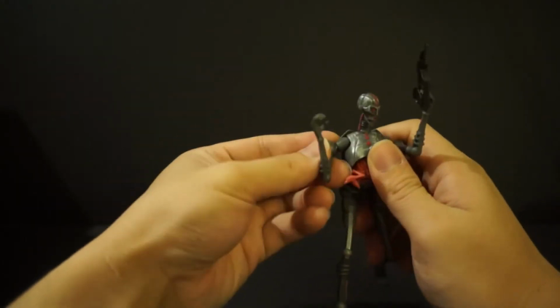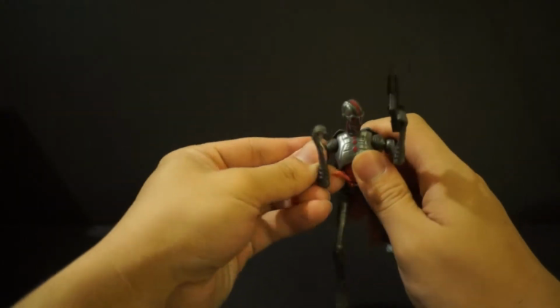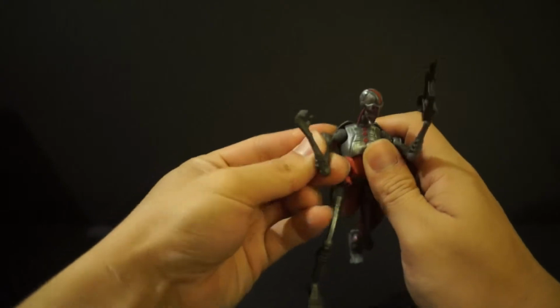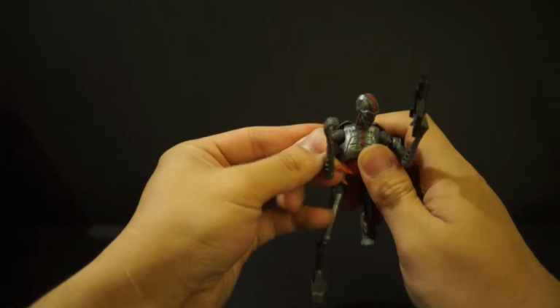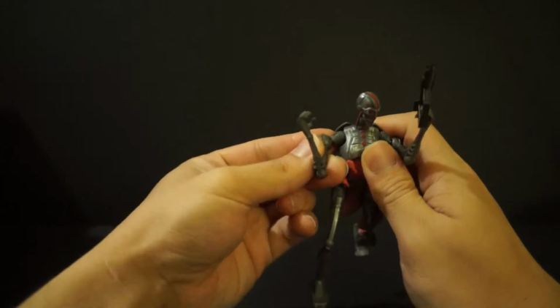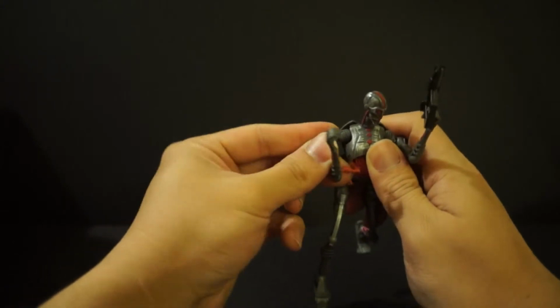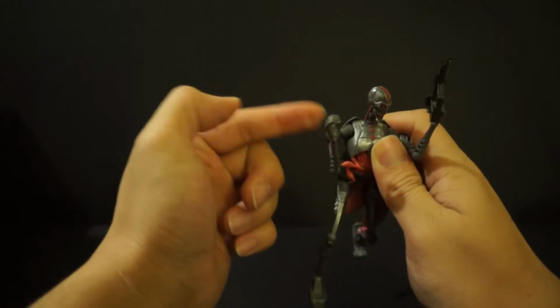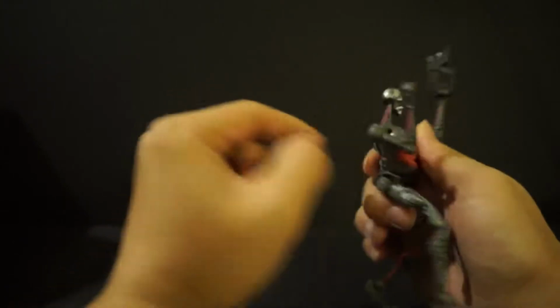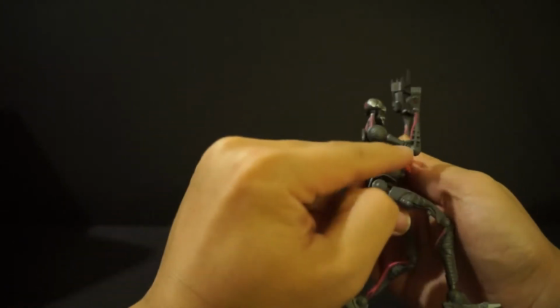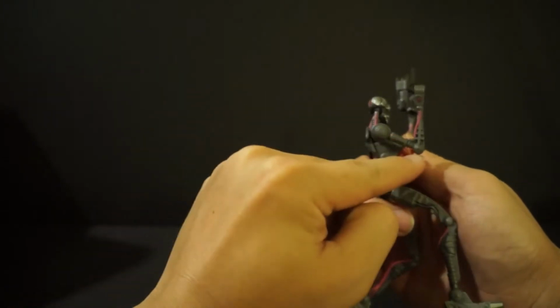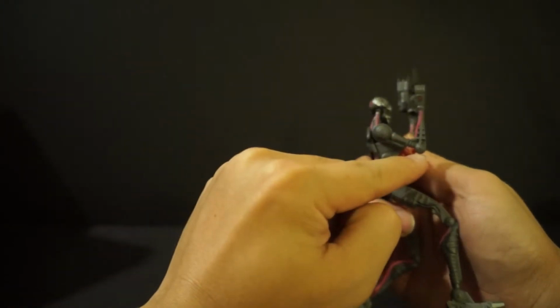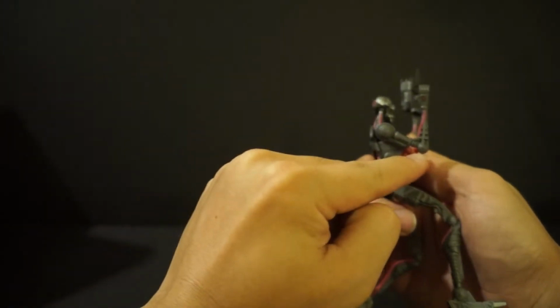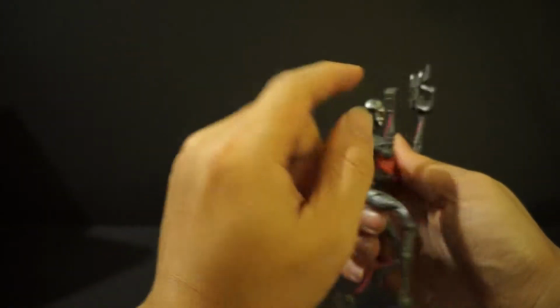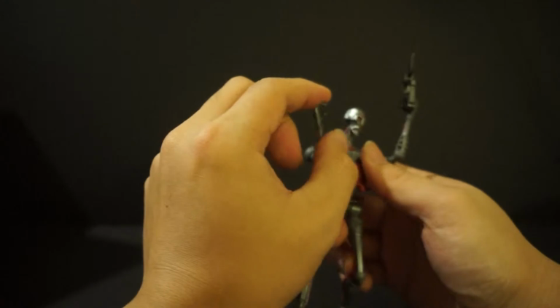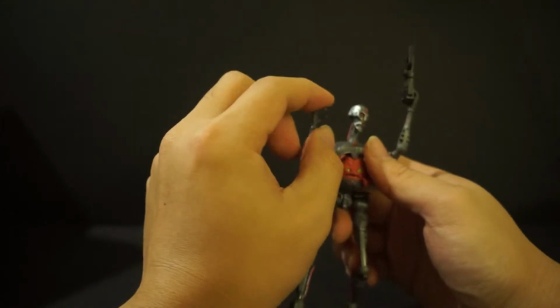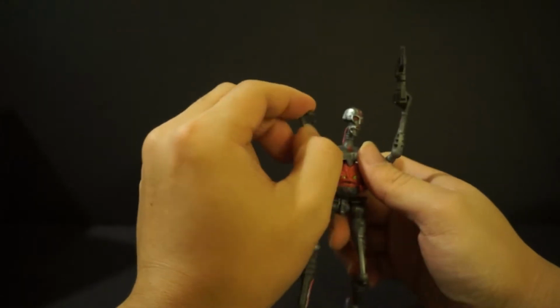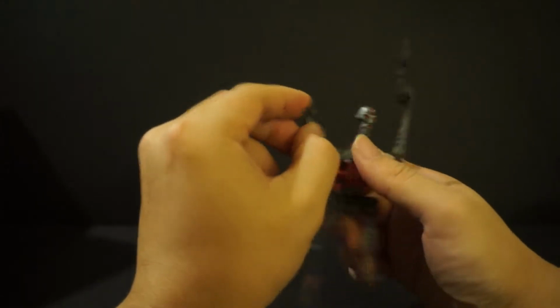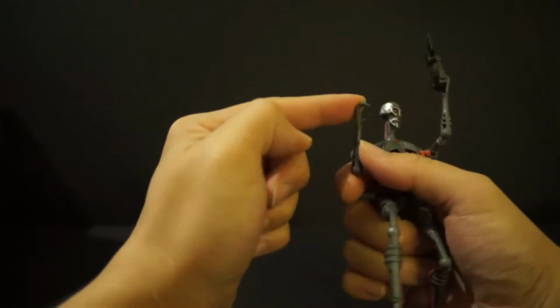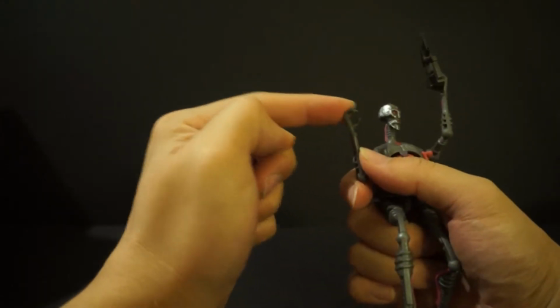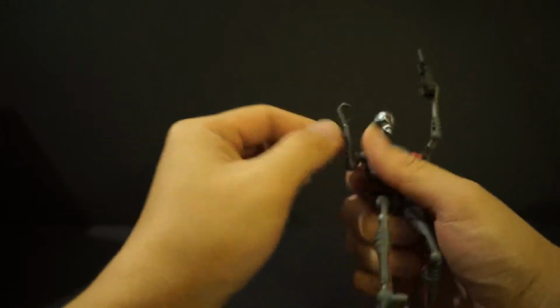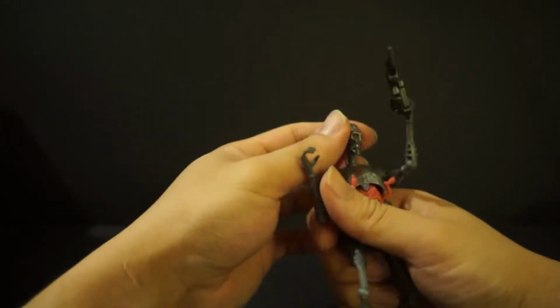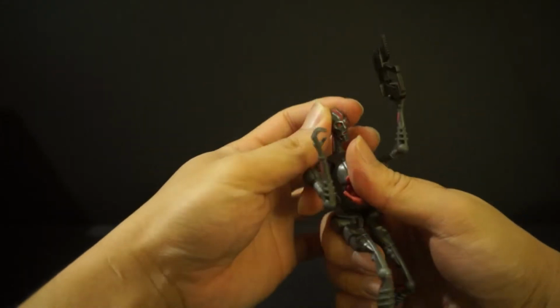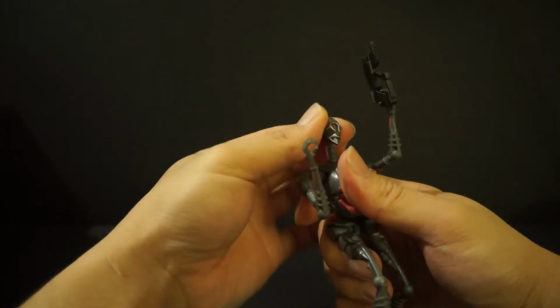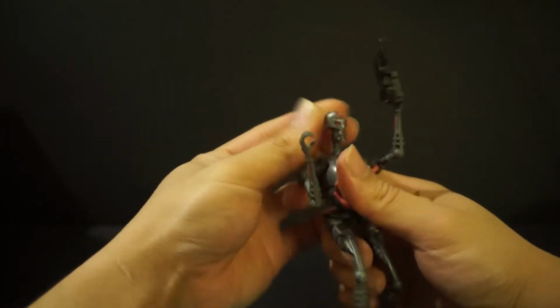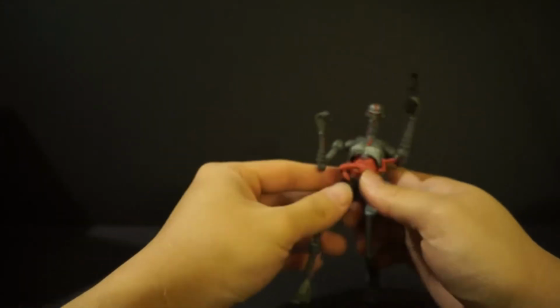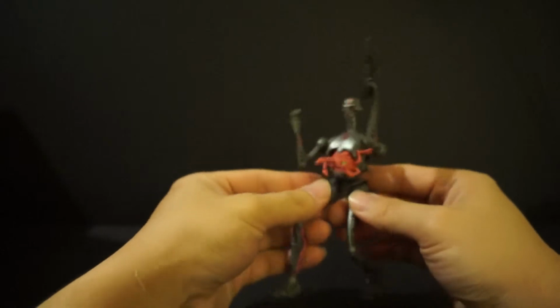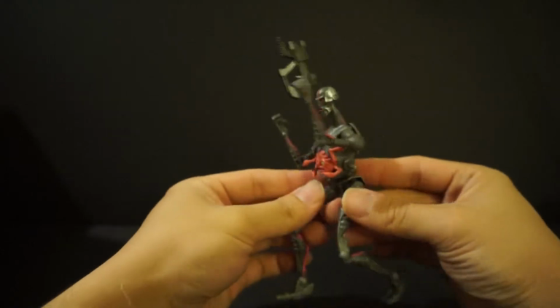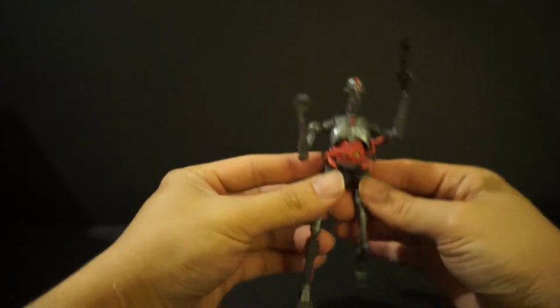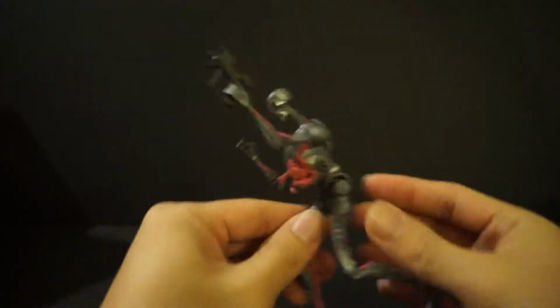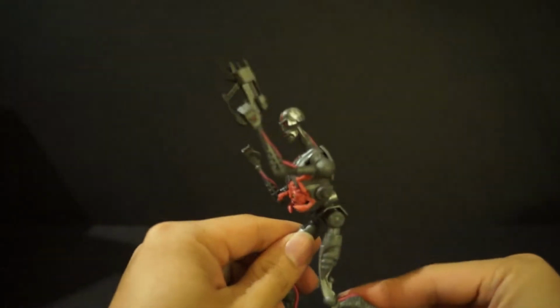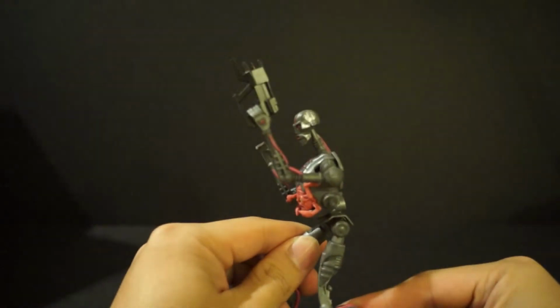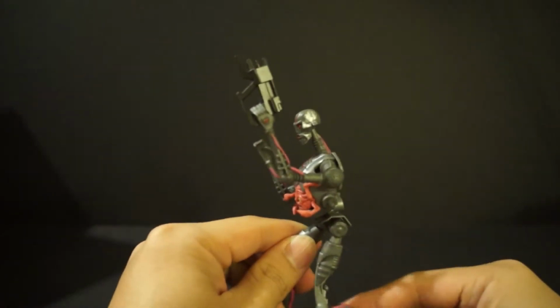Up on top he does have a ball joint right here for the shoulders. No joint at the elbow, no joint at the wrist. The head is on a ball joint — and yeah, that's all you get when it comes to articulation.